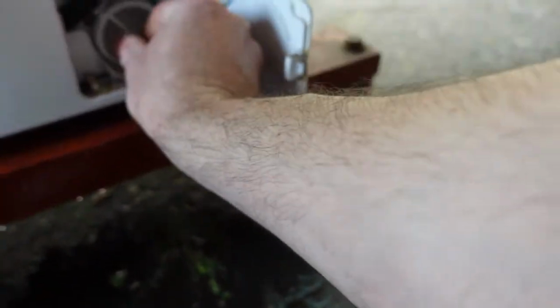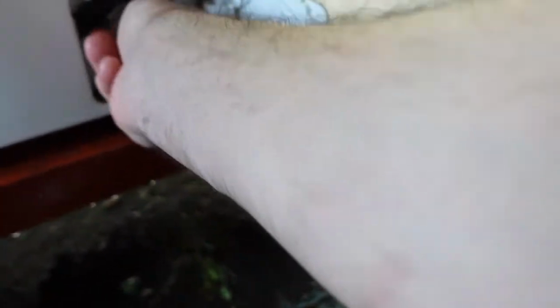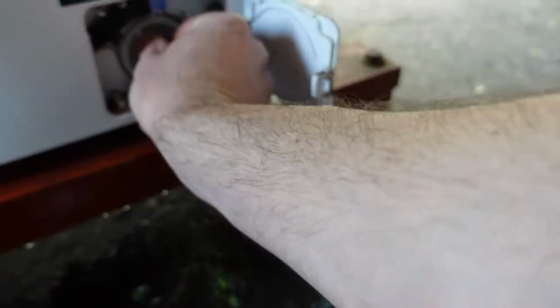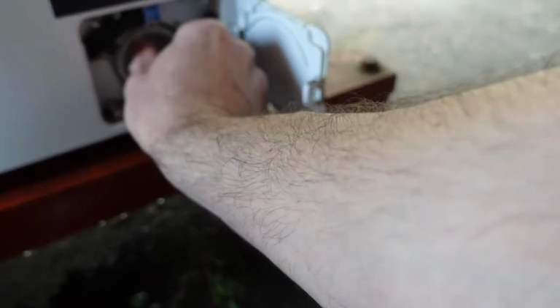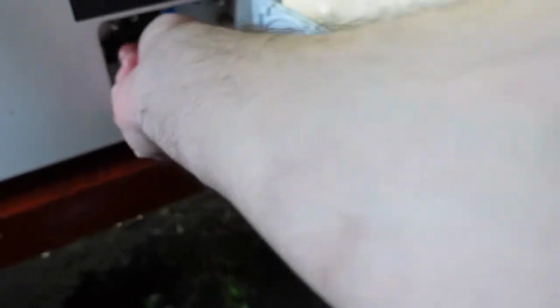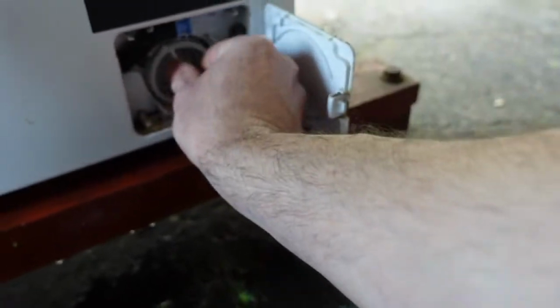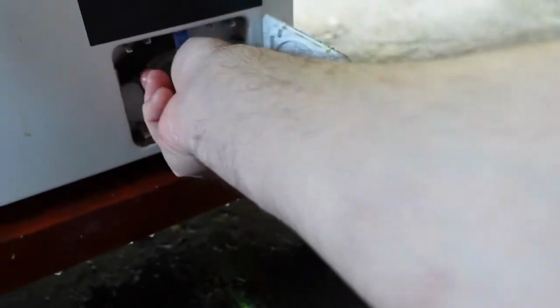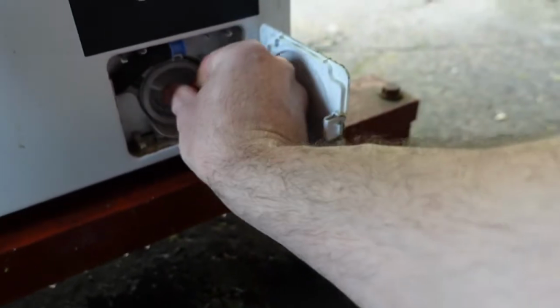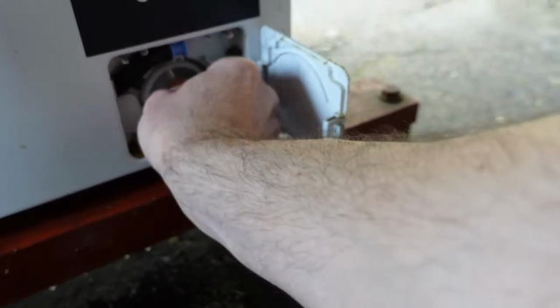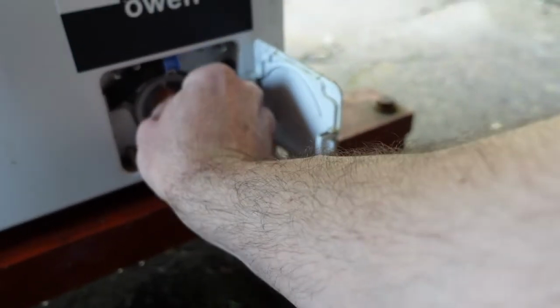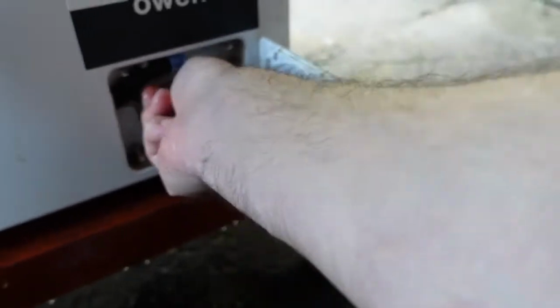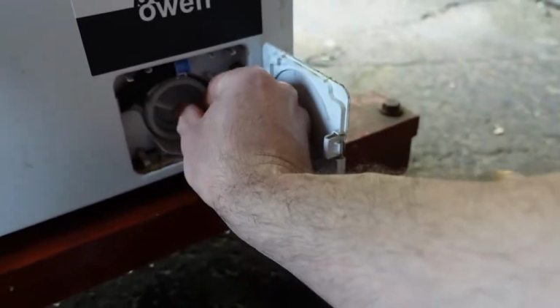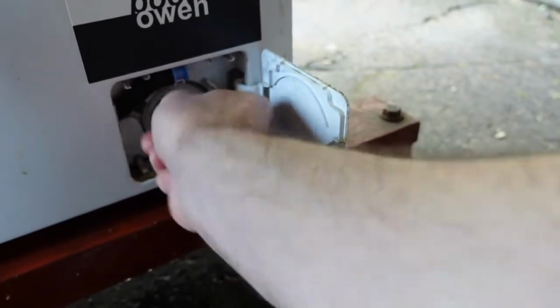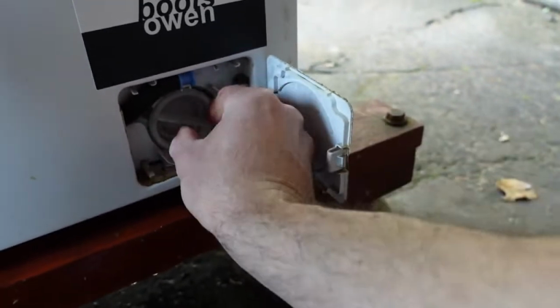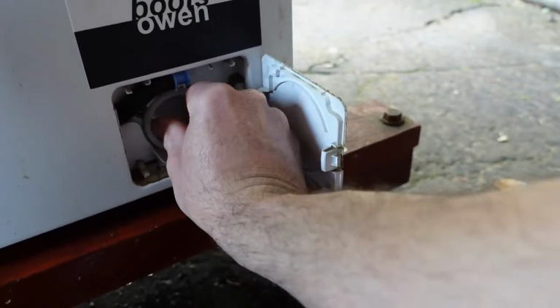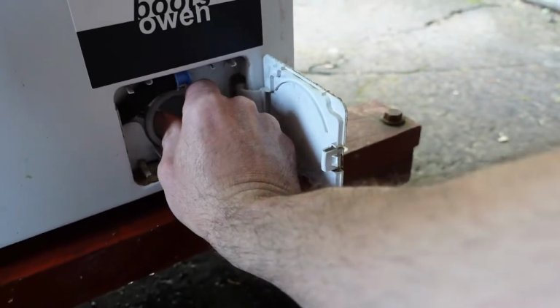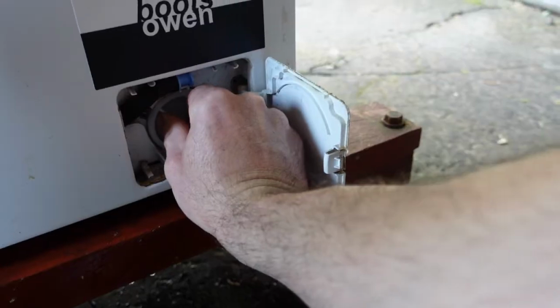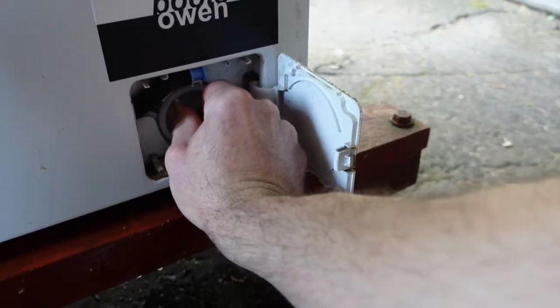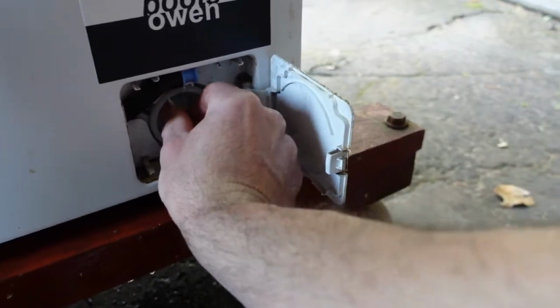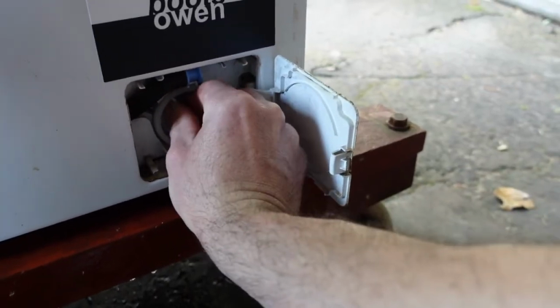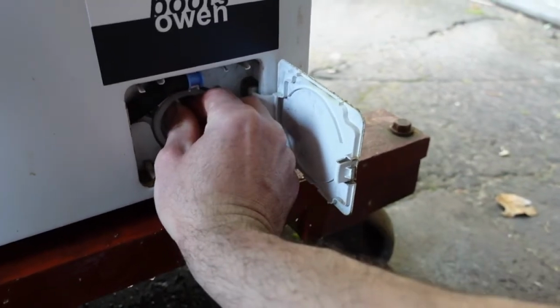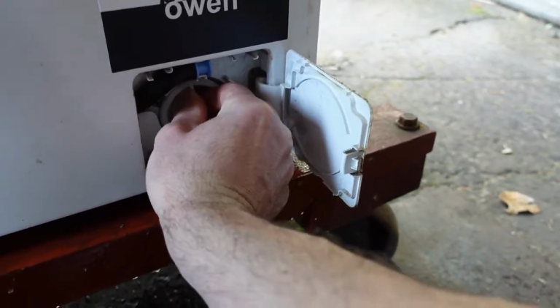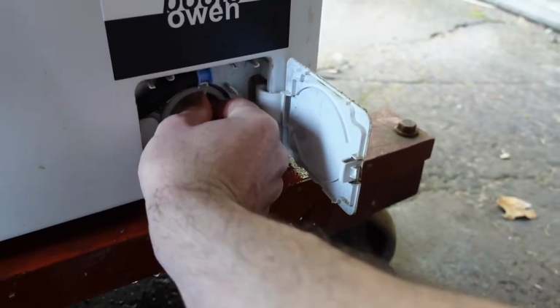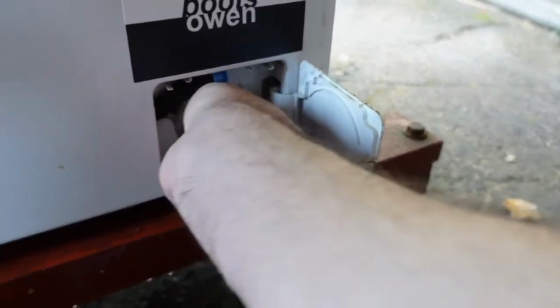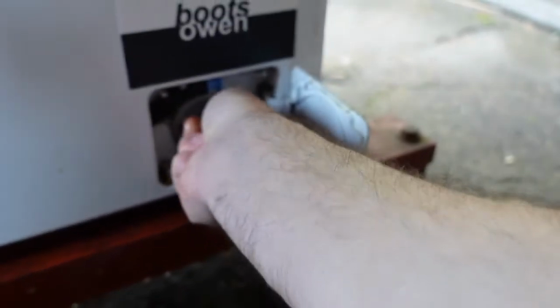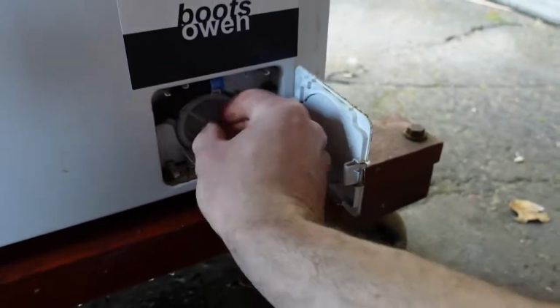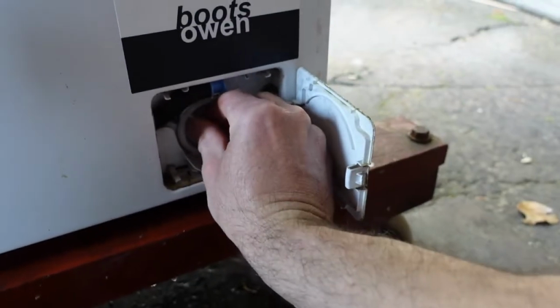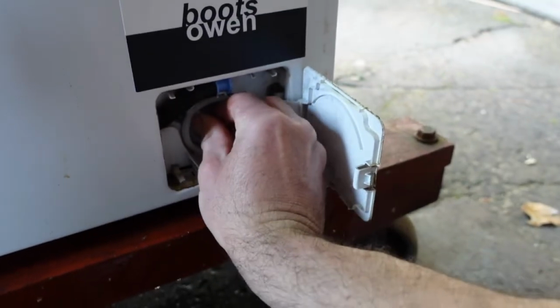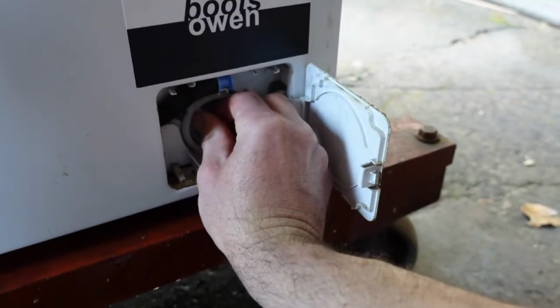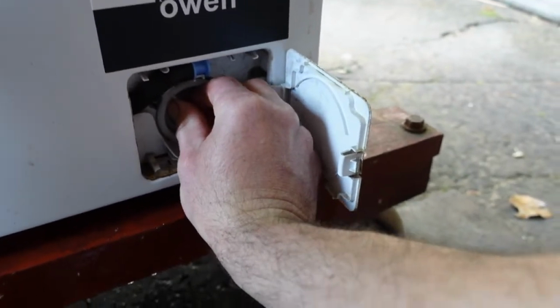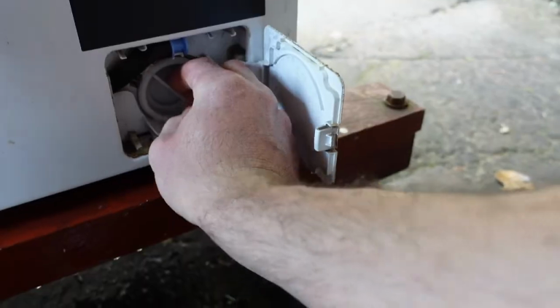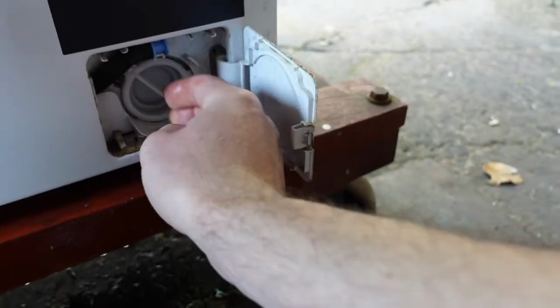Offer it back up, screw it back in. So if your machine isn't draining out, this is what you check because the pump gets blocked. It's quite stiff going back in there.